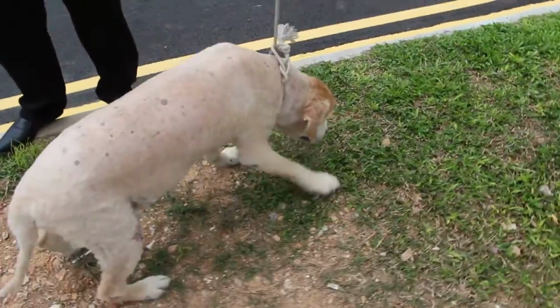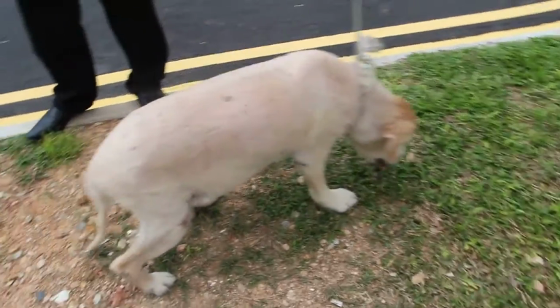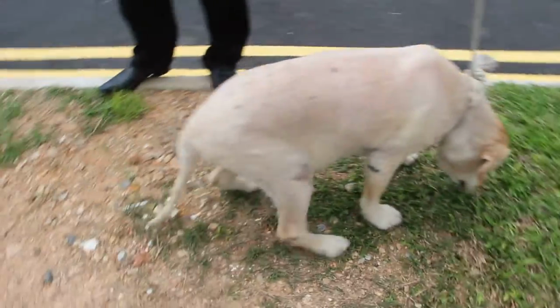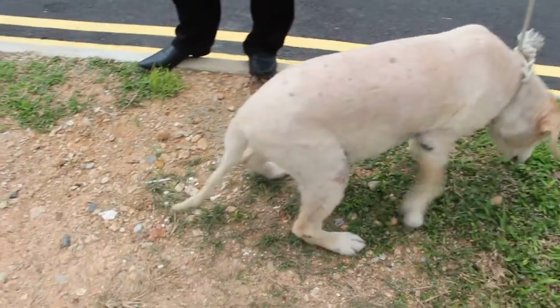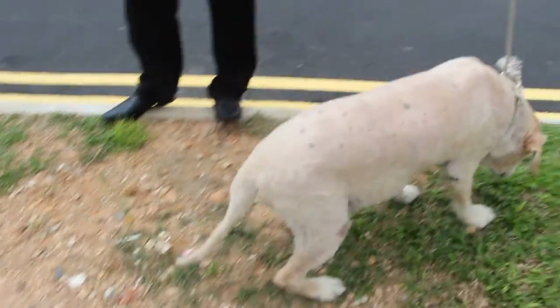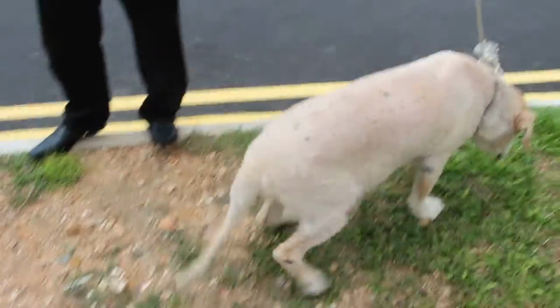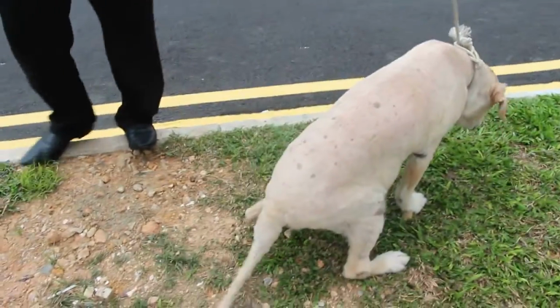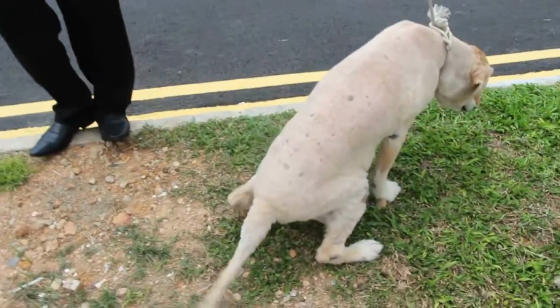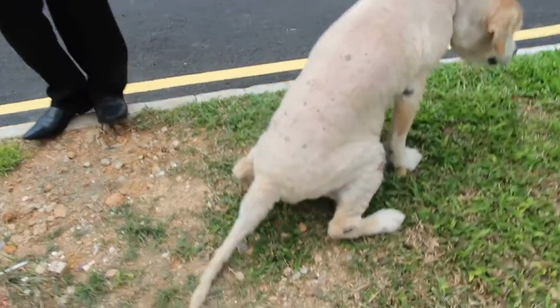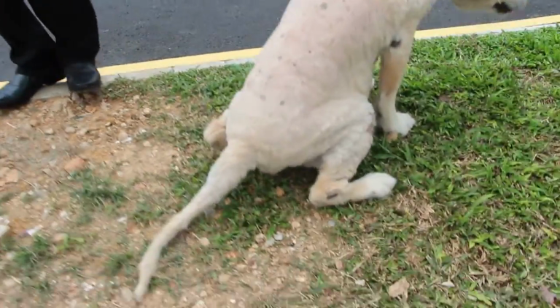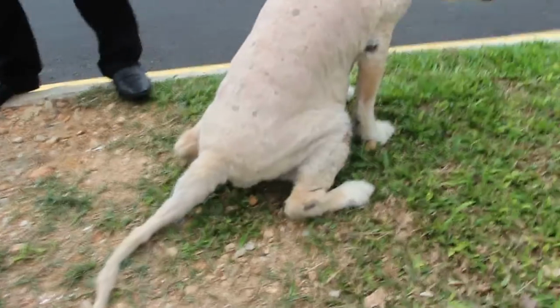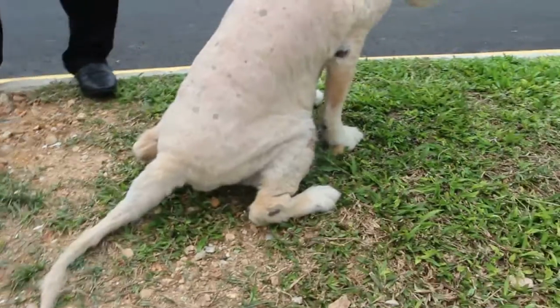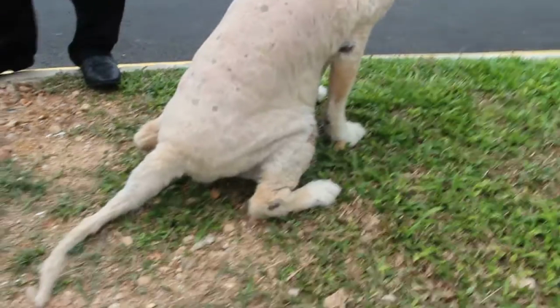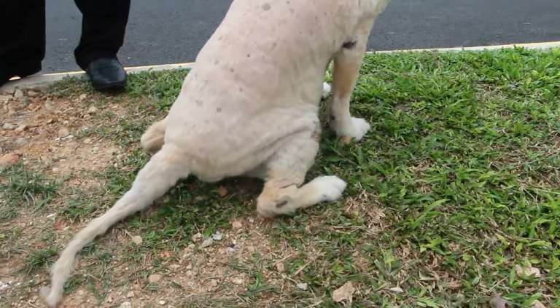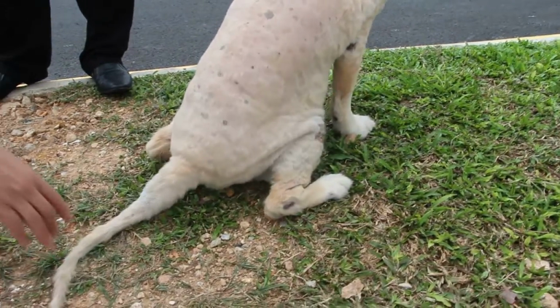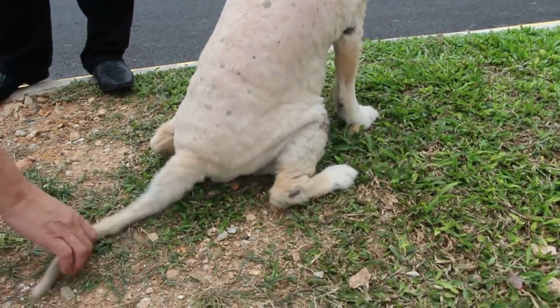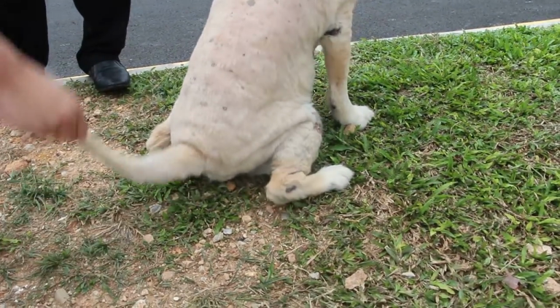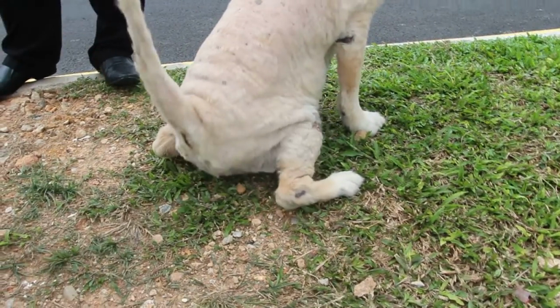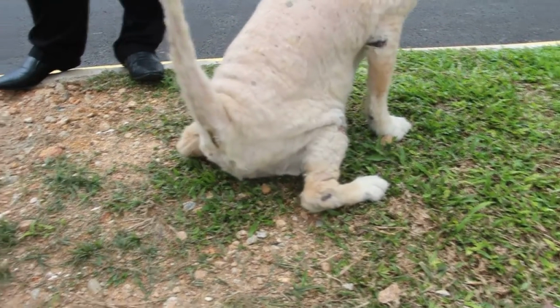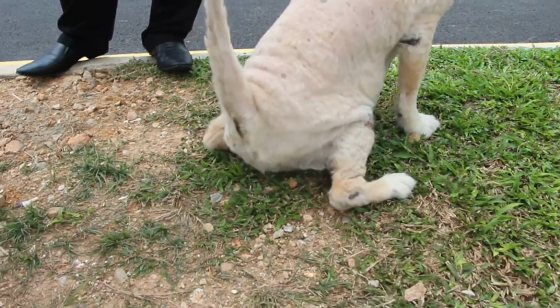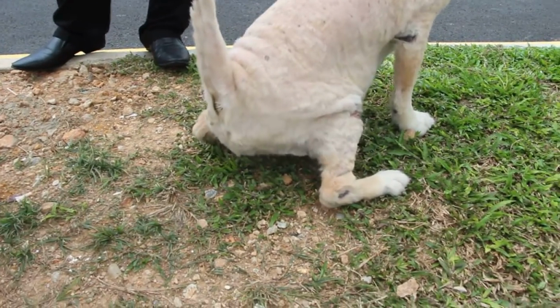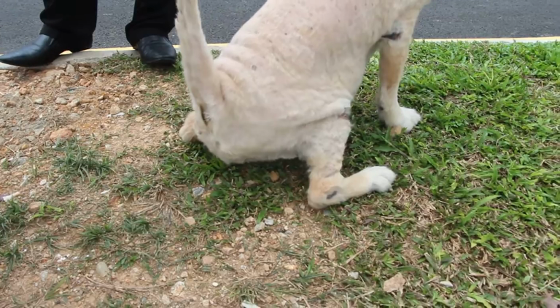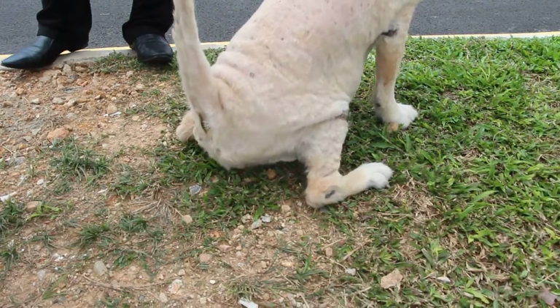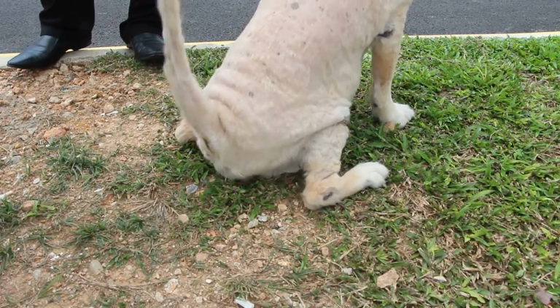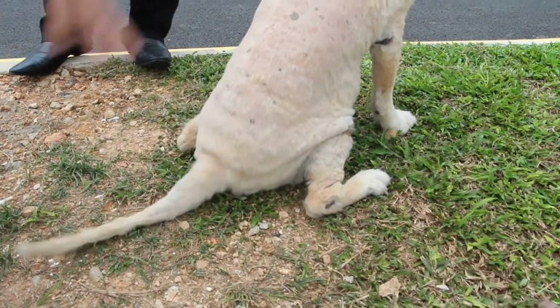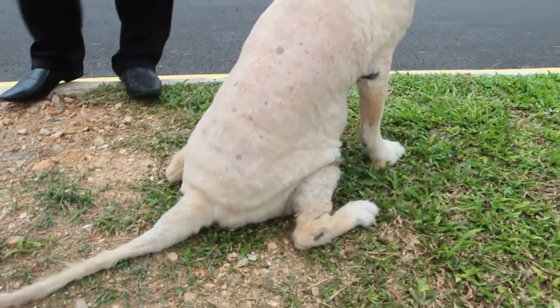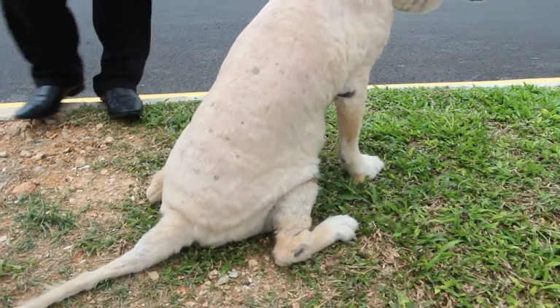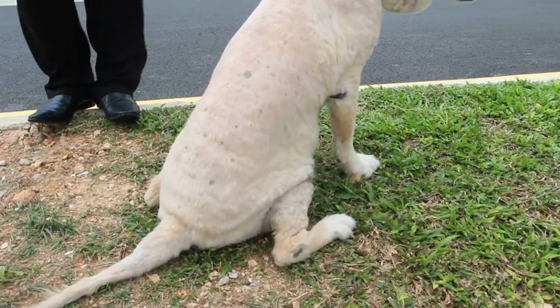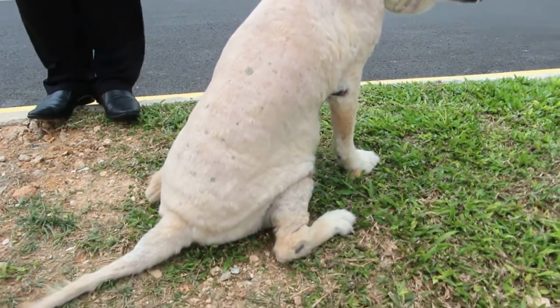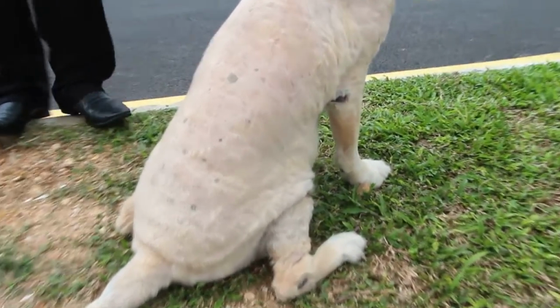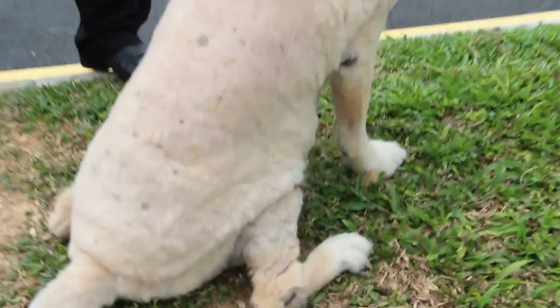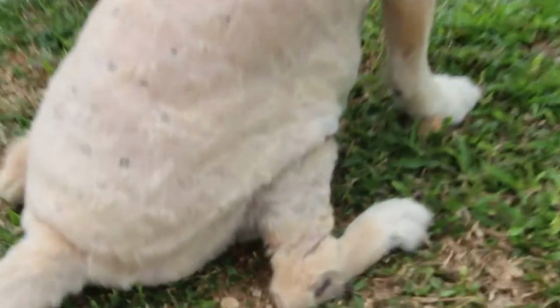I don't feel it. Tire is happening on the field. It's not tired. The taji is in time.